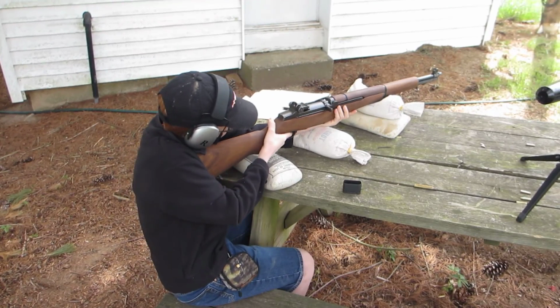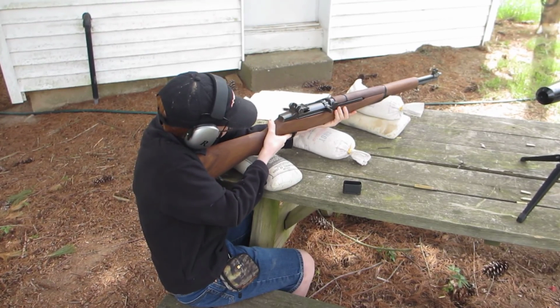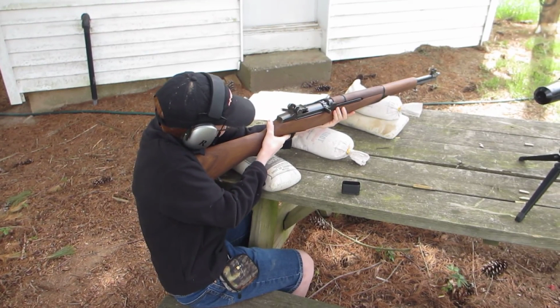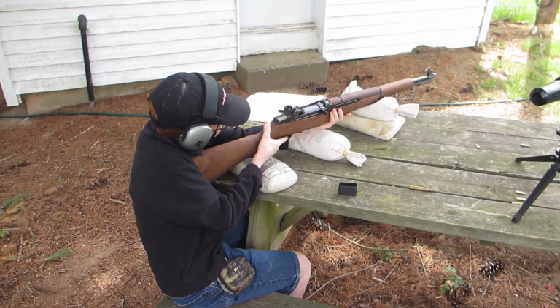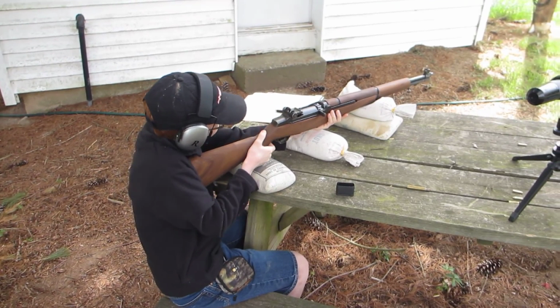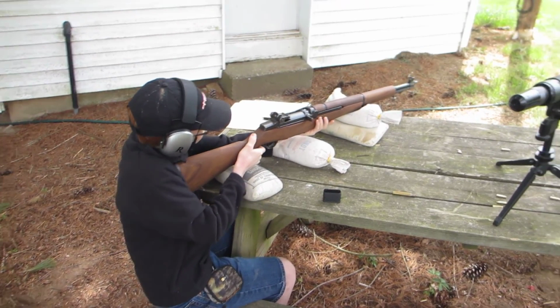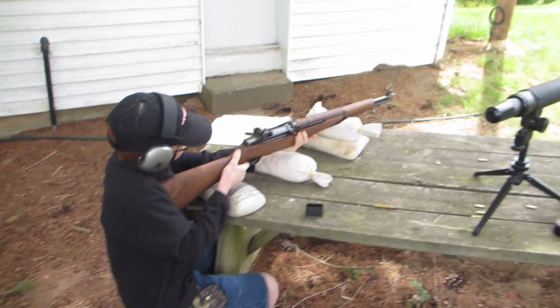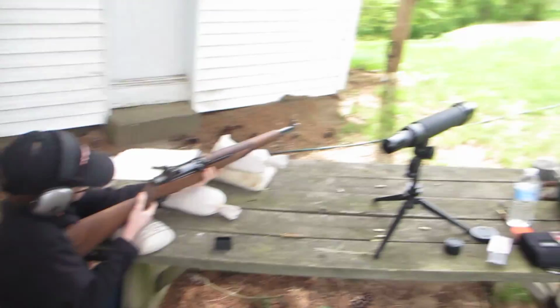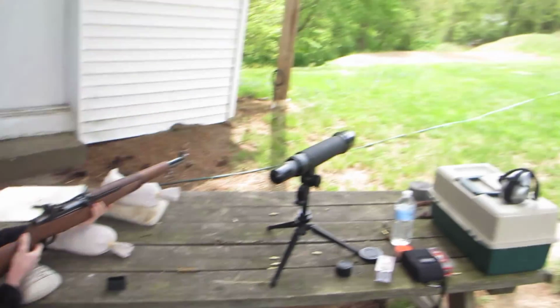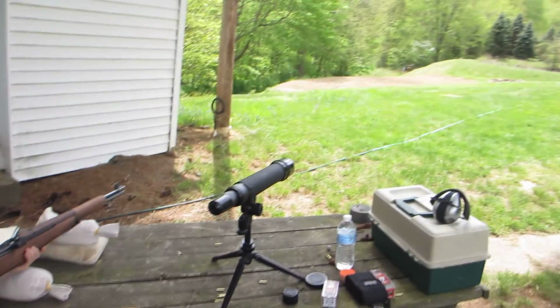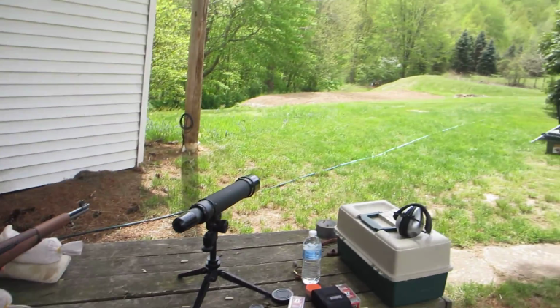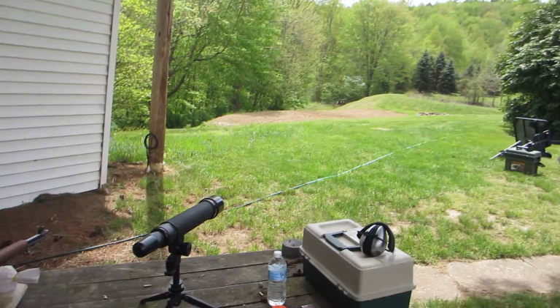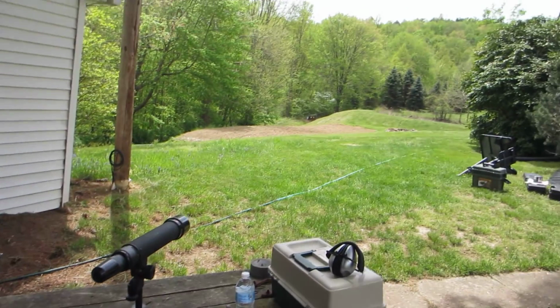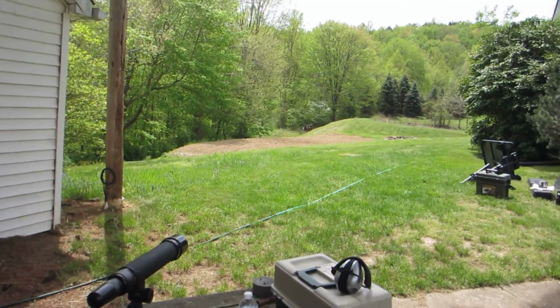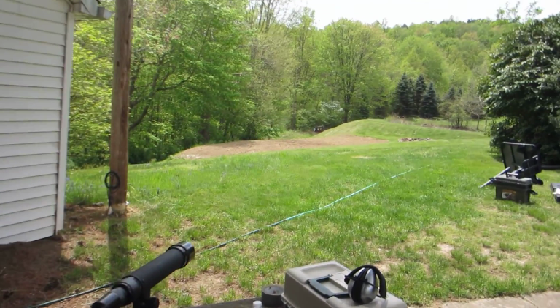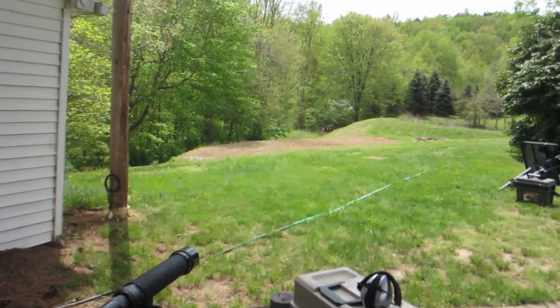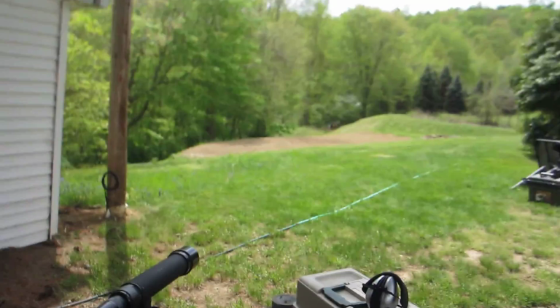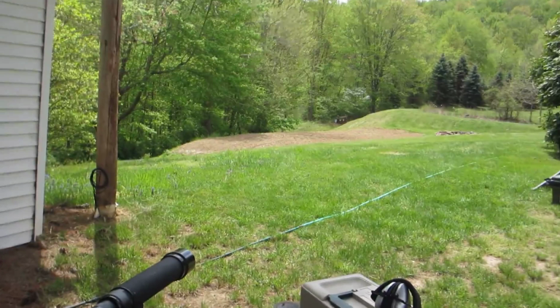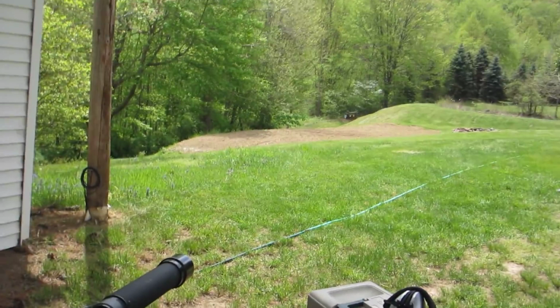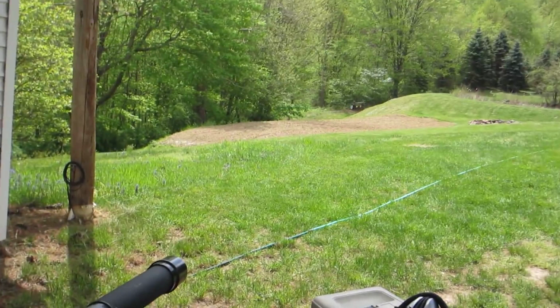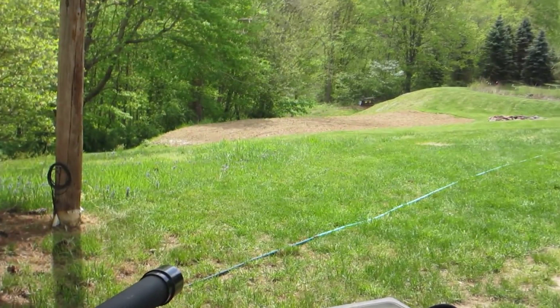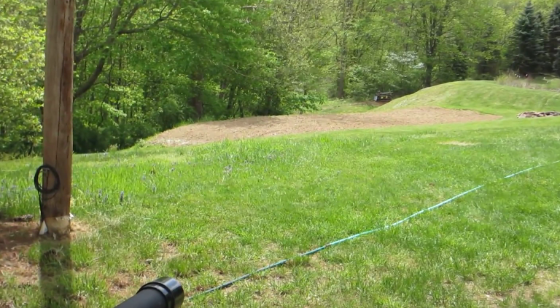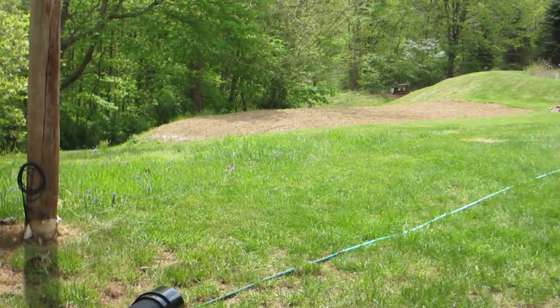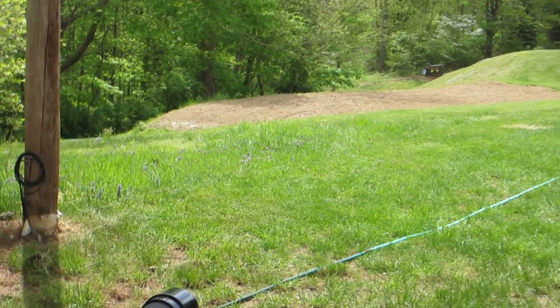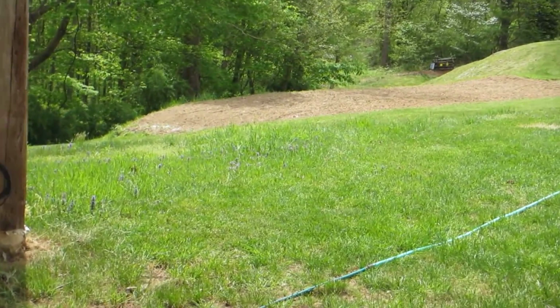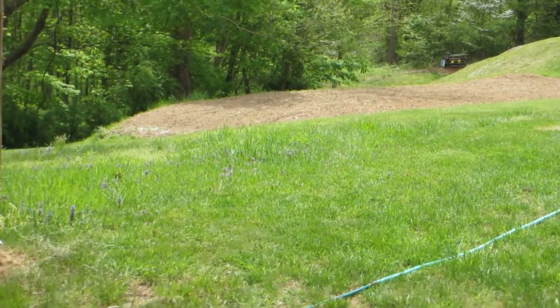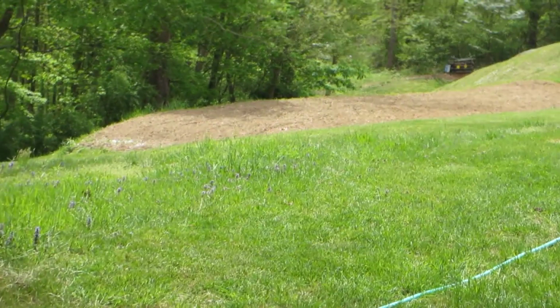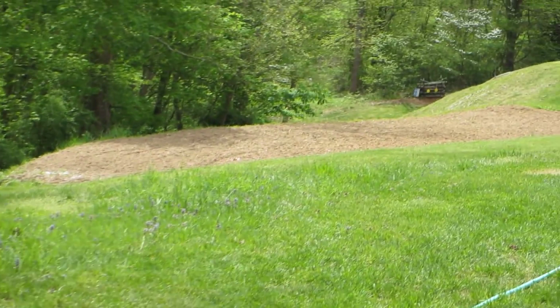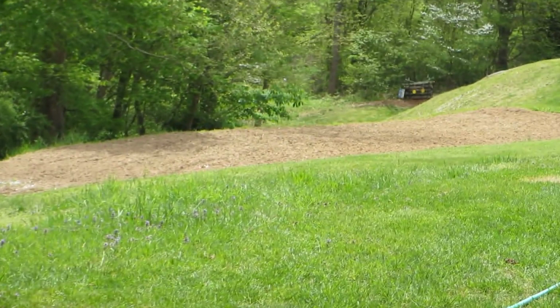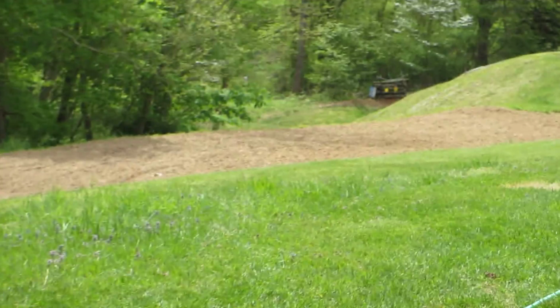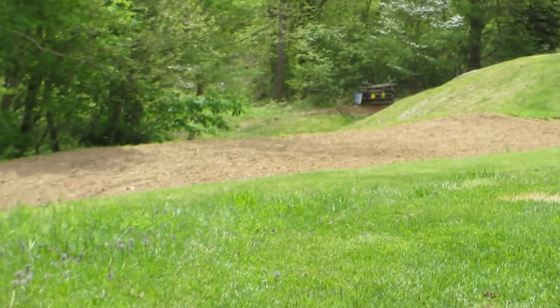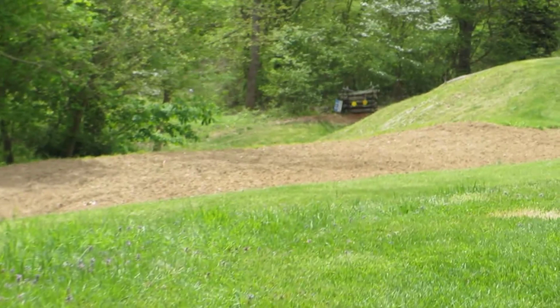Got it. Did I hit it on the first shot? Yep. If you got it in there tight it shouldn't.